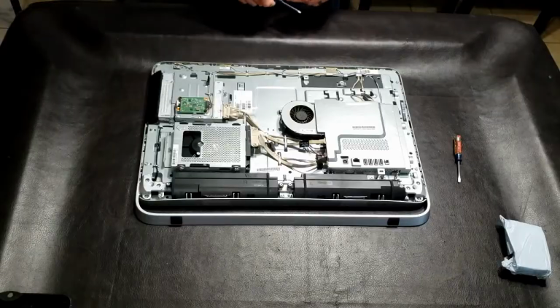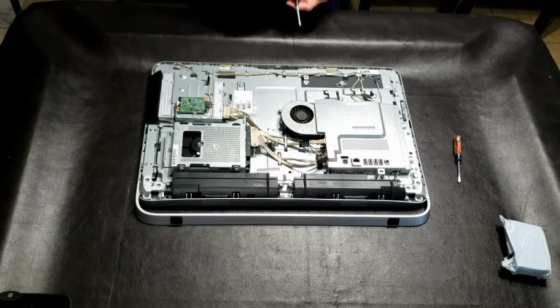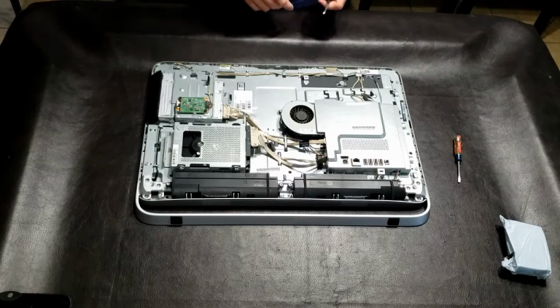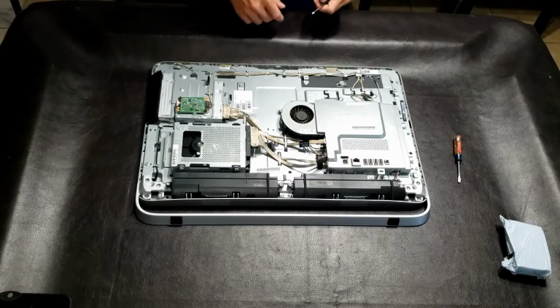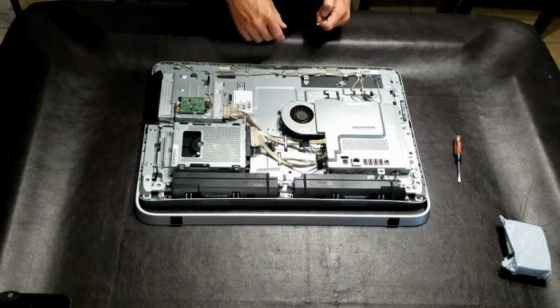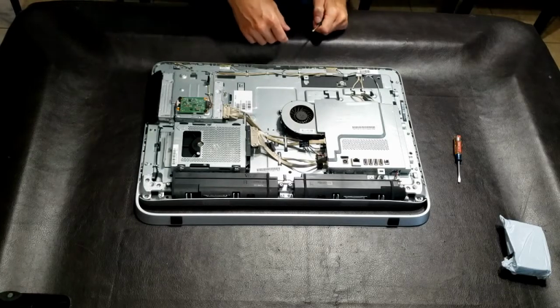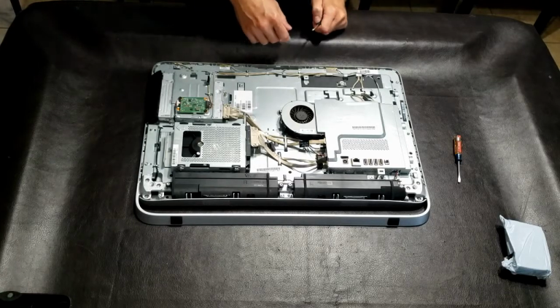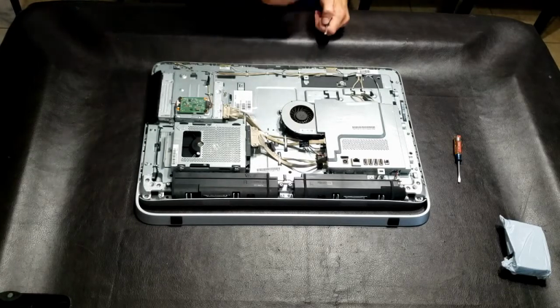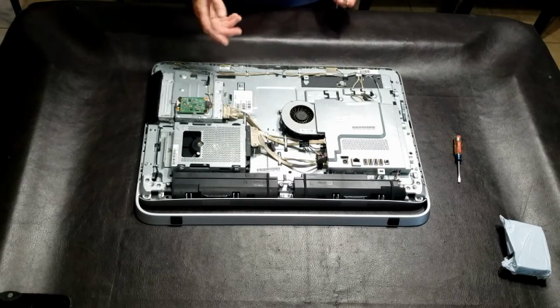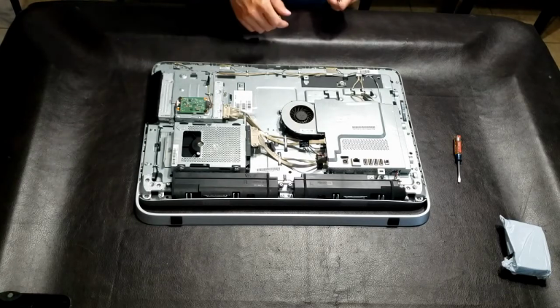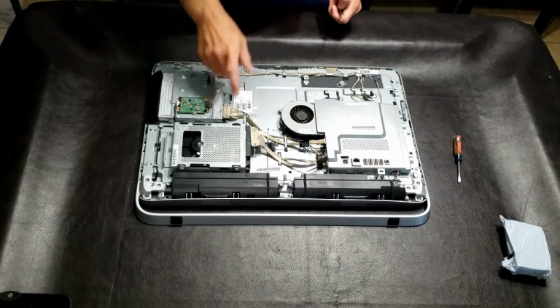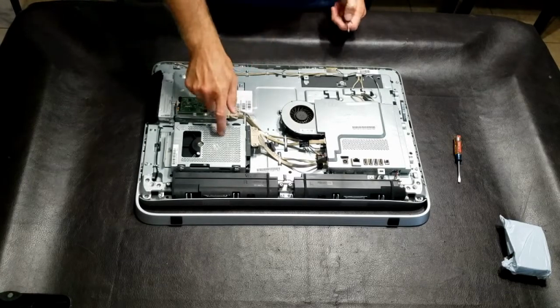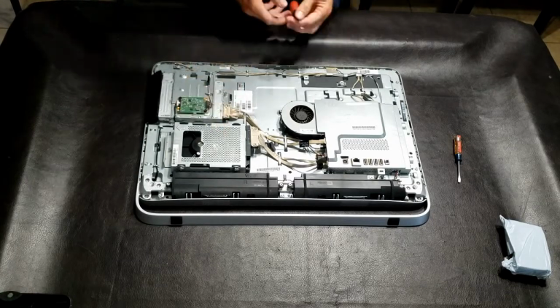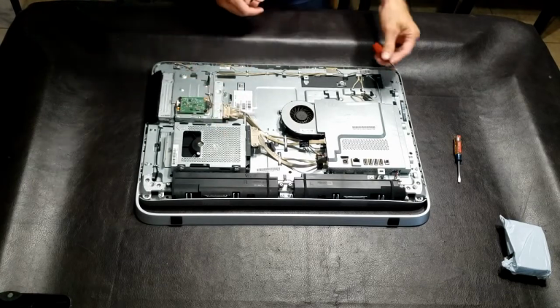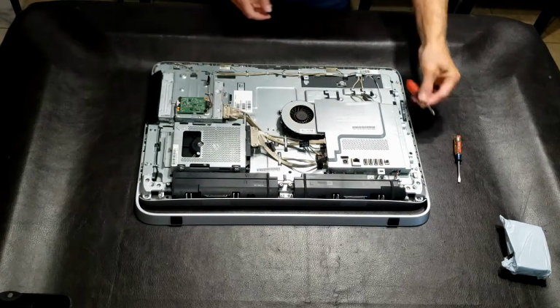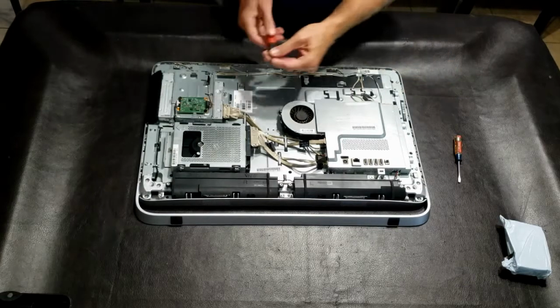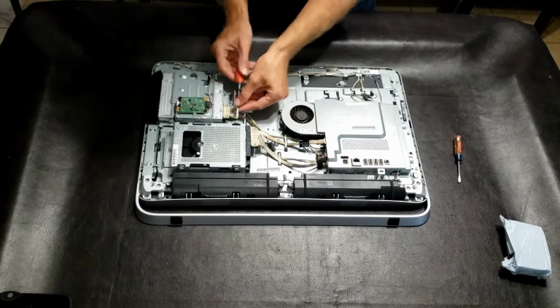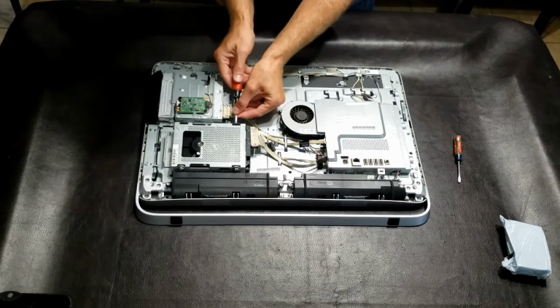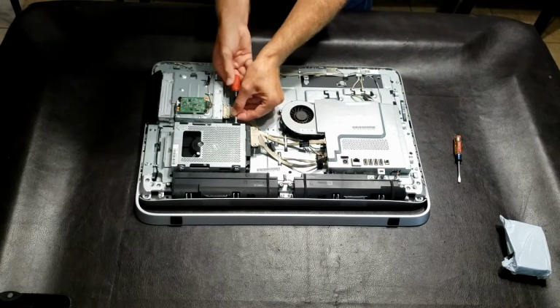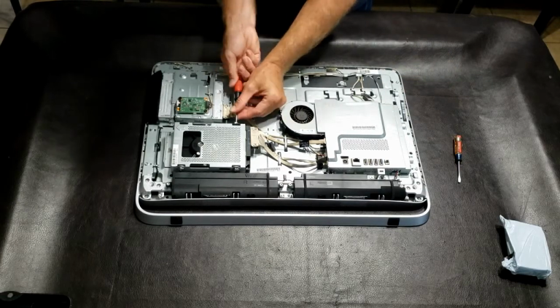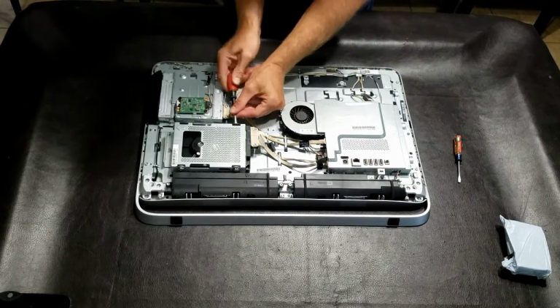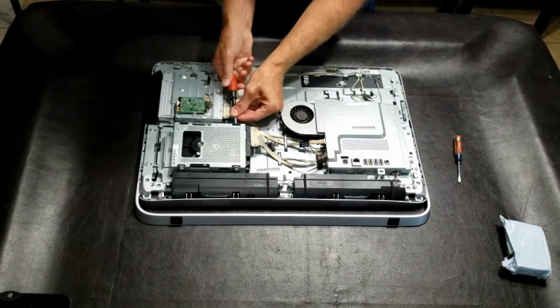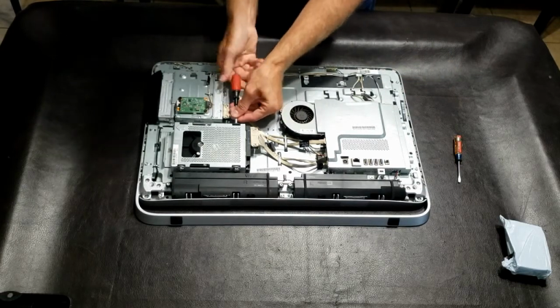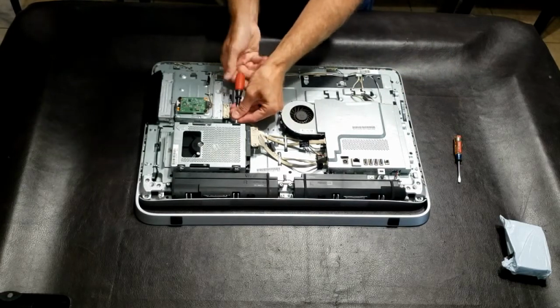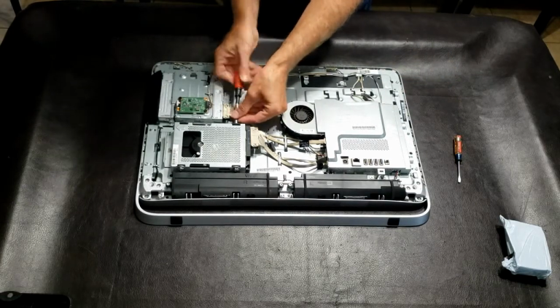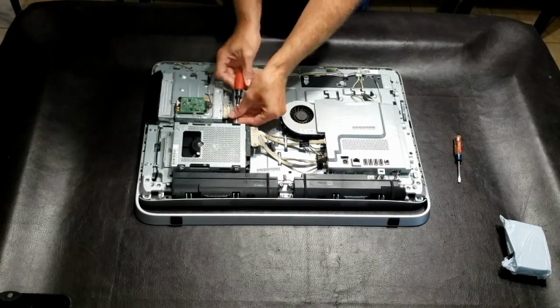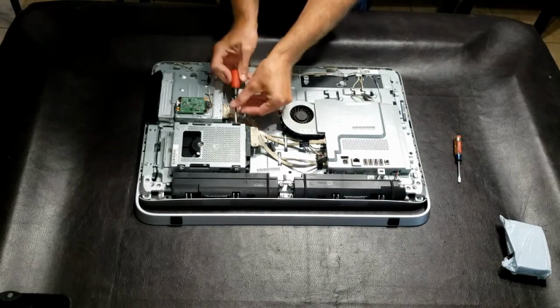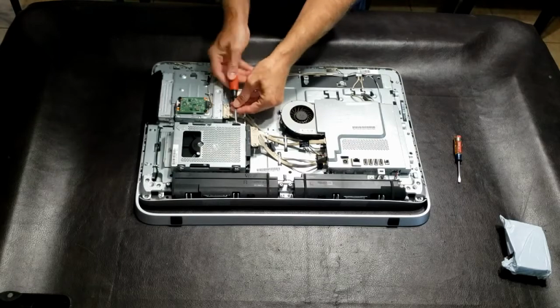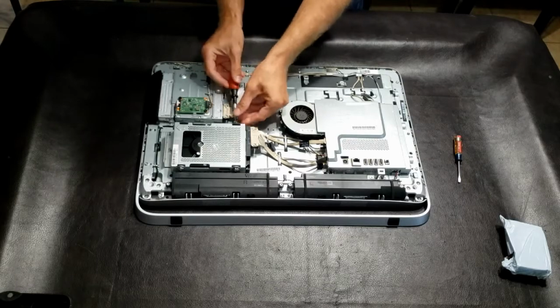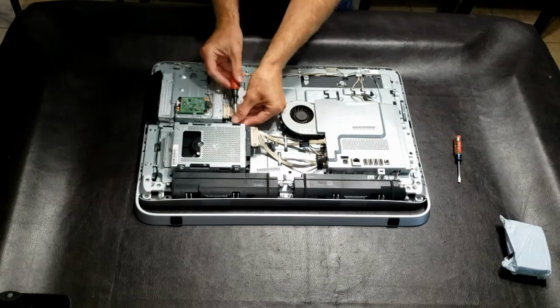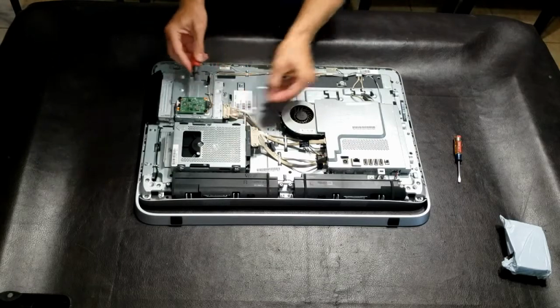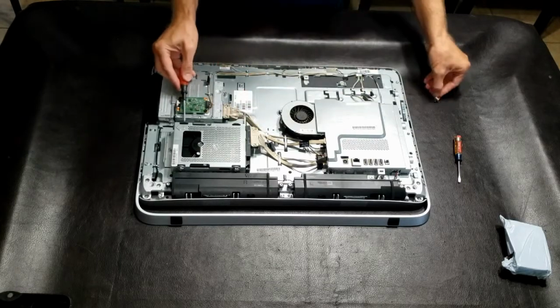Here you're going to see access to the hard drive. In some cases it could be a two-and-a-half inch; here it's a three-and-a-half inch. Take your Phillips screwdriver and unscrew the four screws at the four corners.